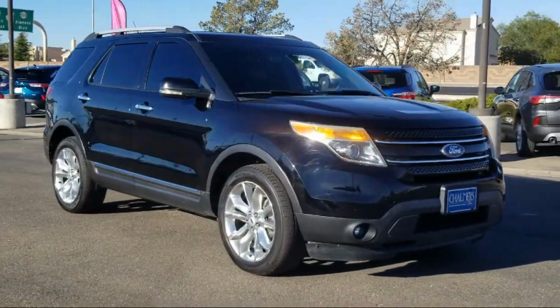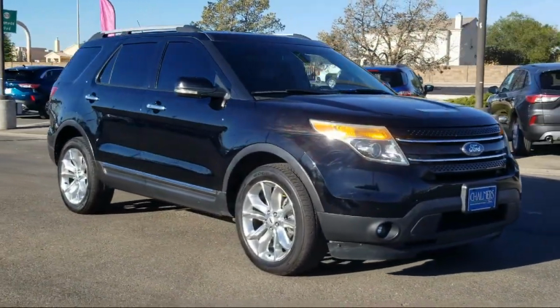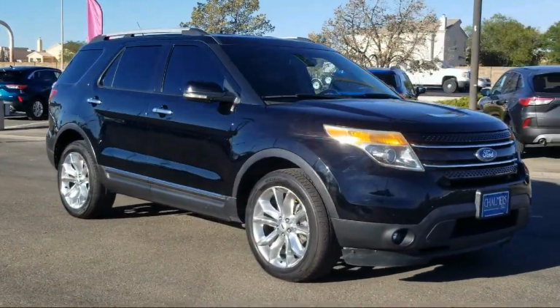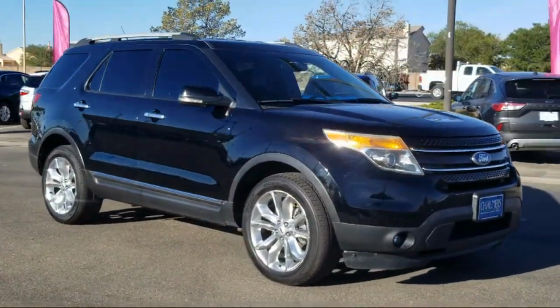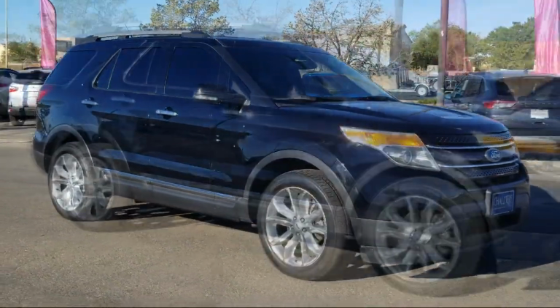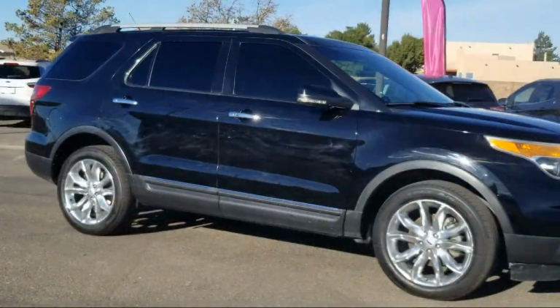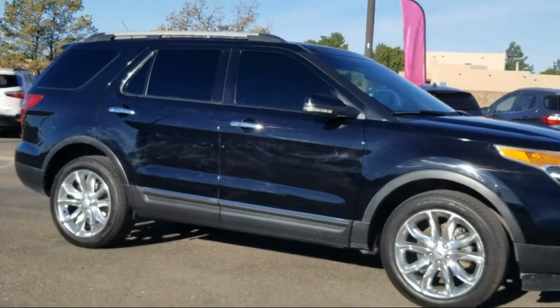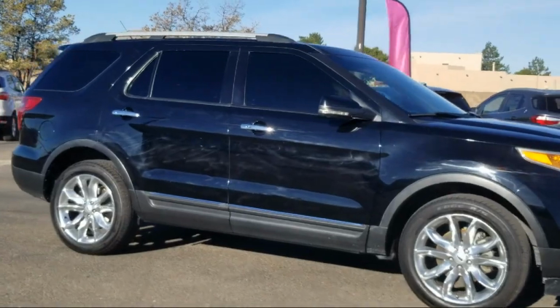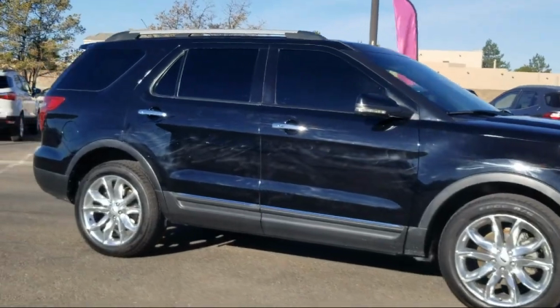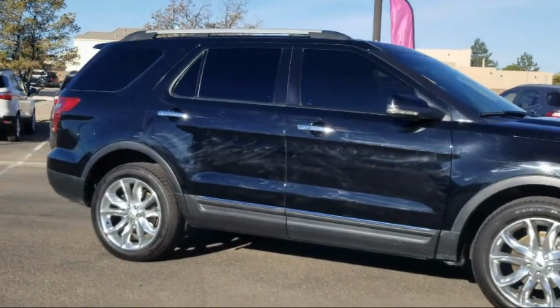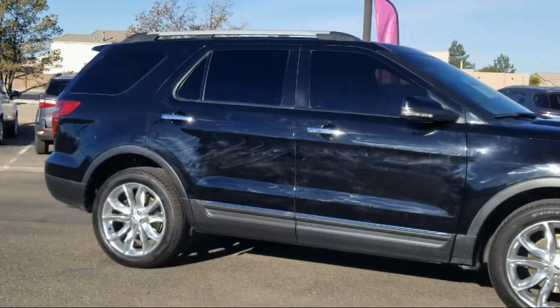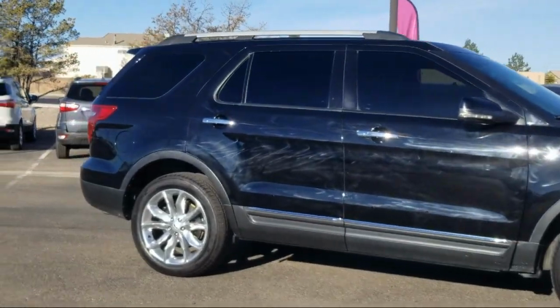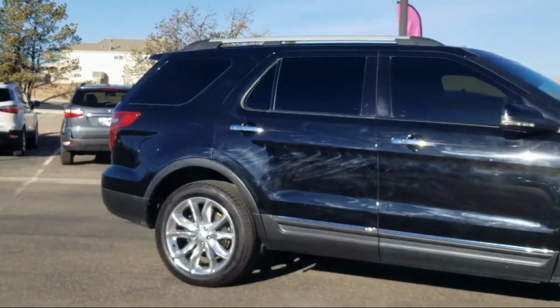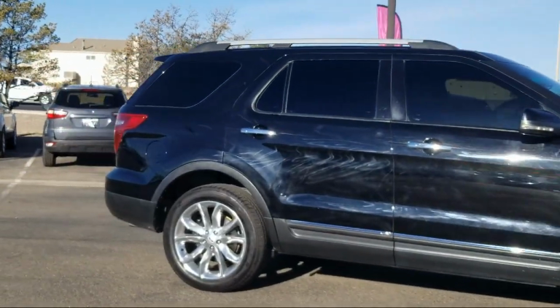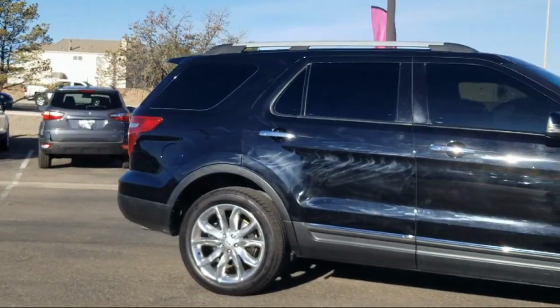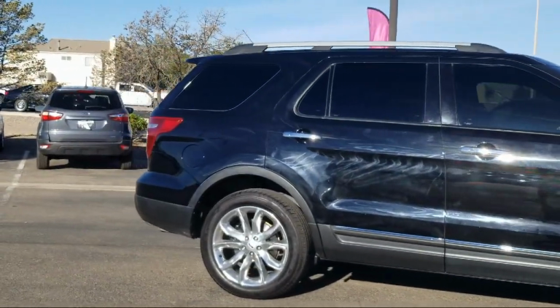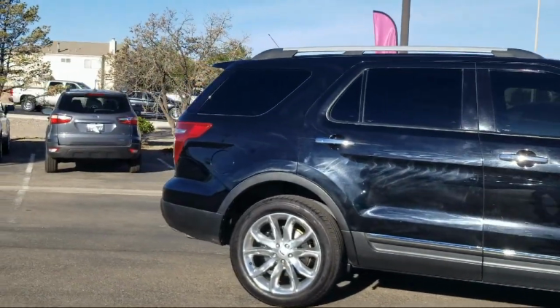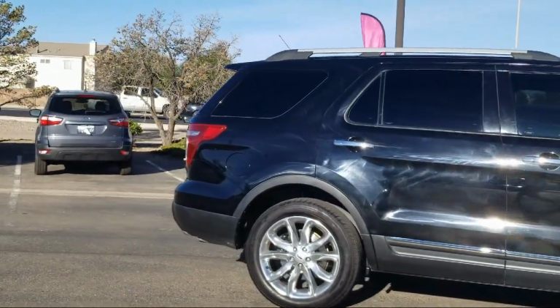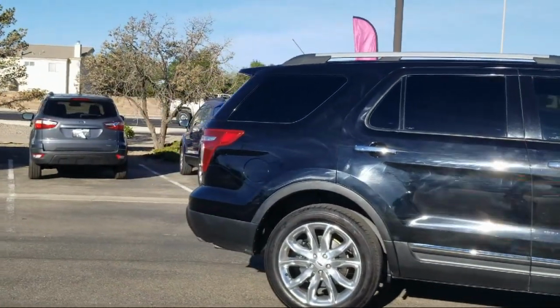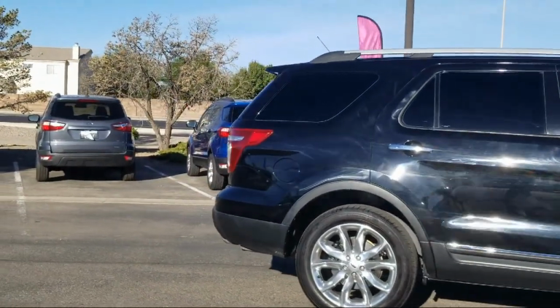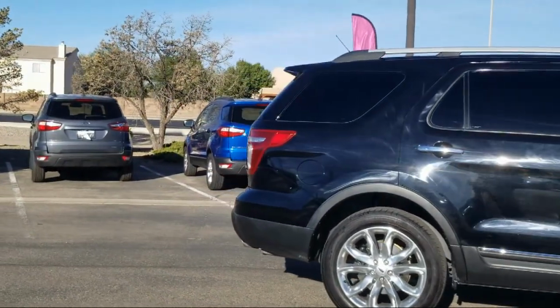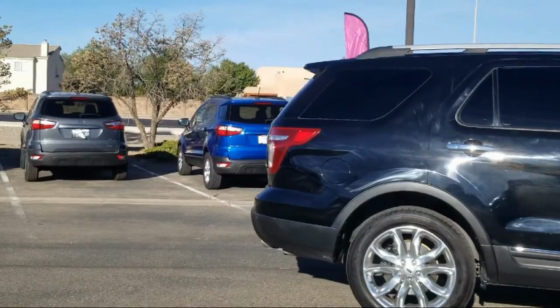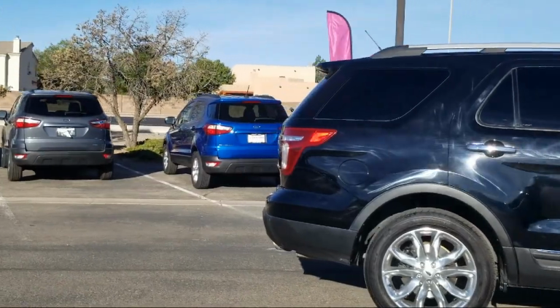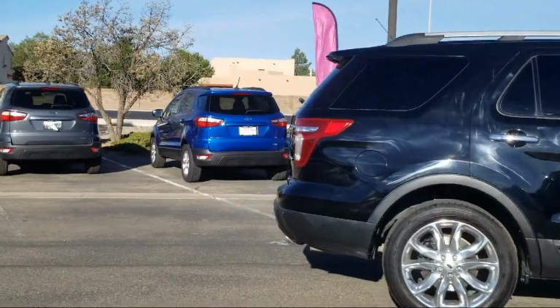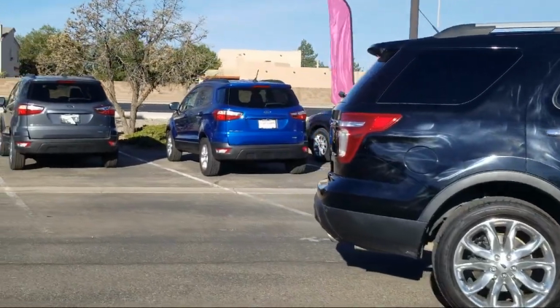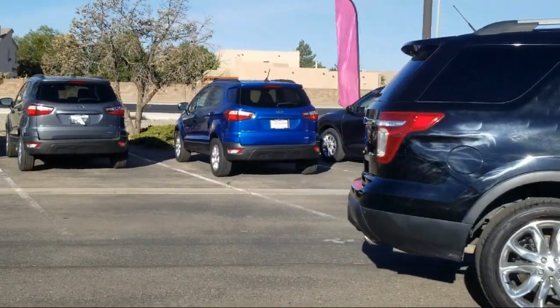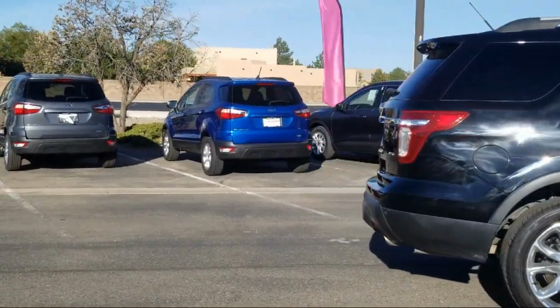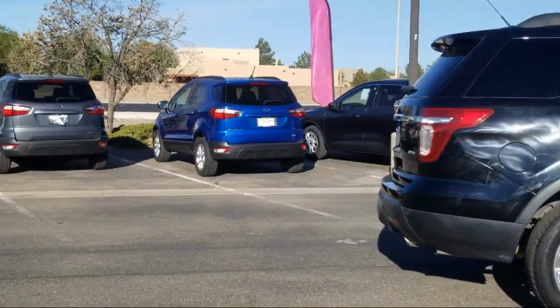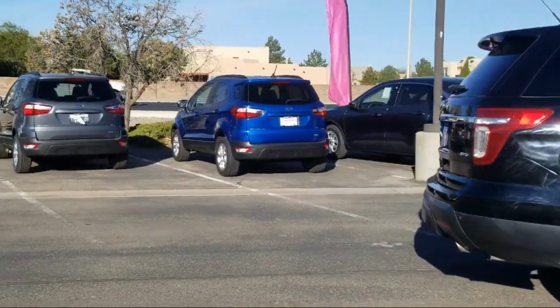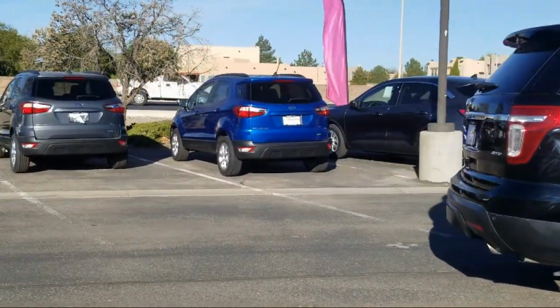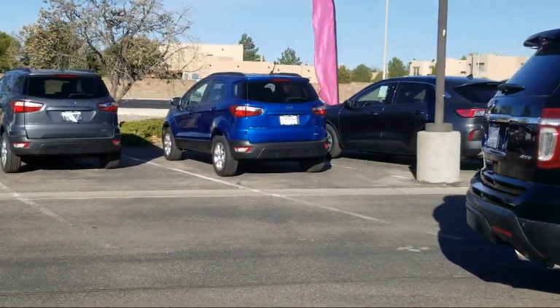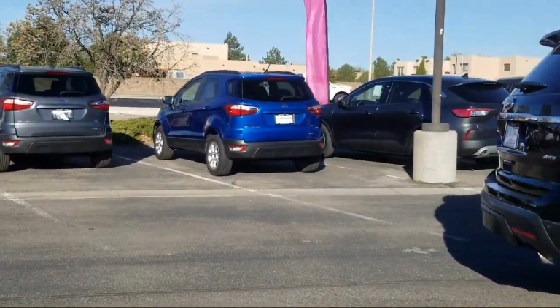All-wheel drive, four-wheel drive, tire pressure monitoring system, rear spoiler, third row seating, keyless entry, roof rack, and much more.